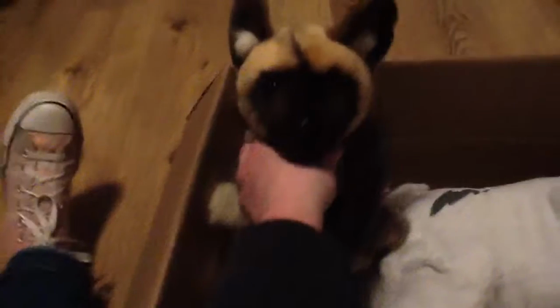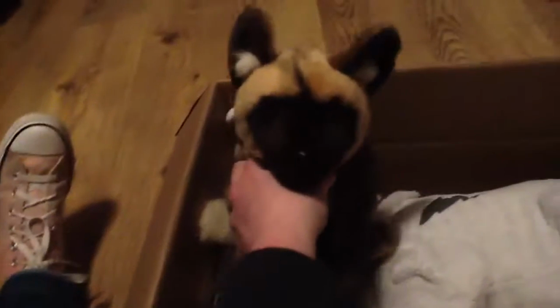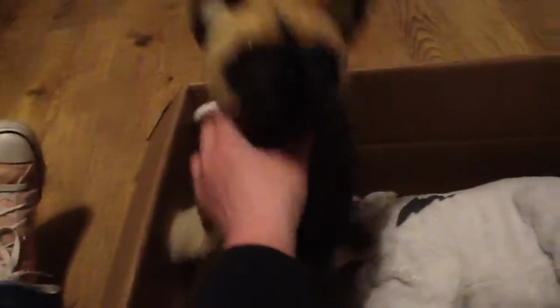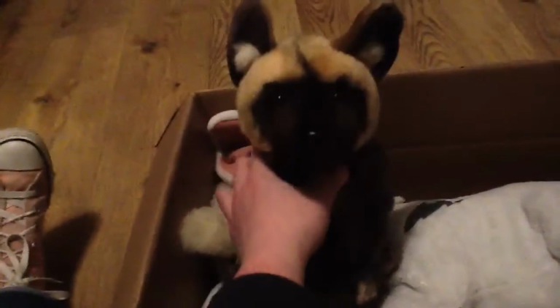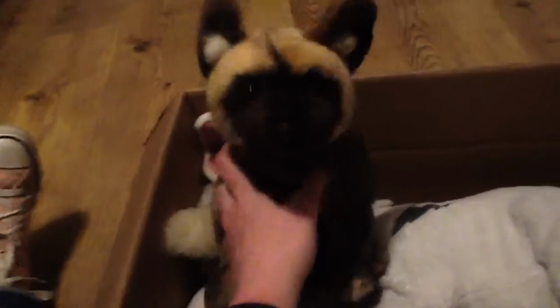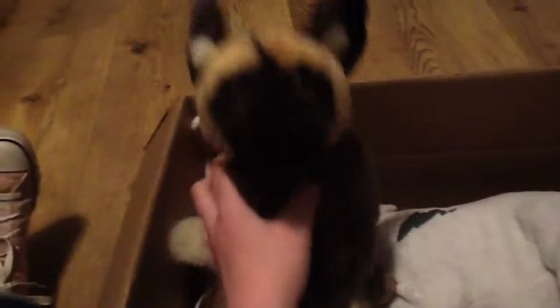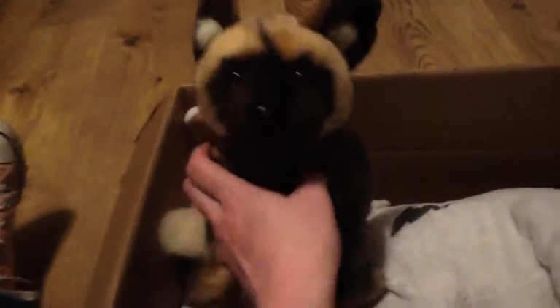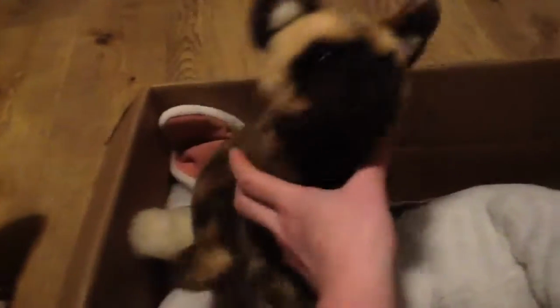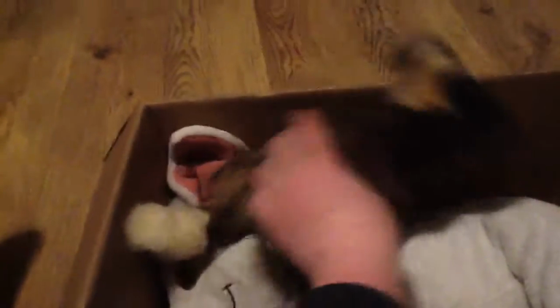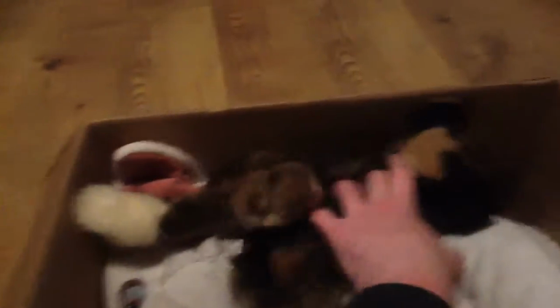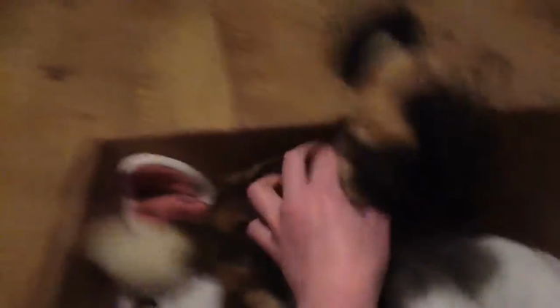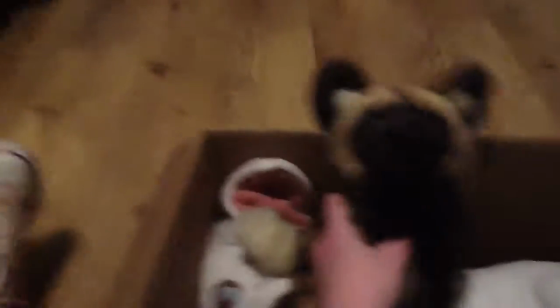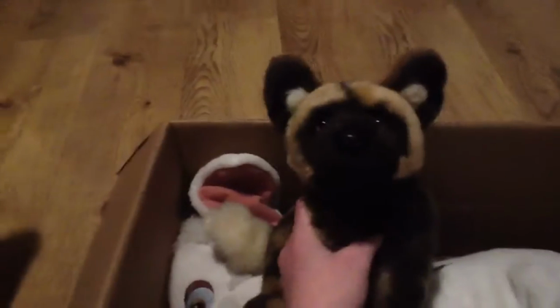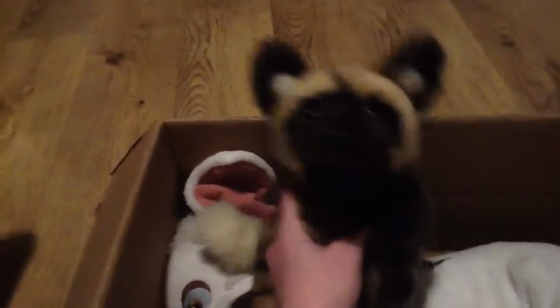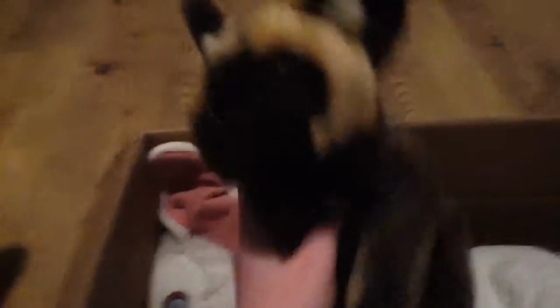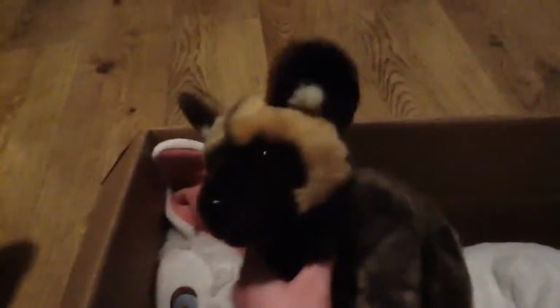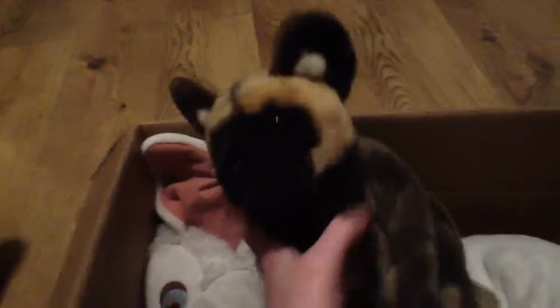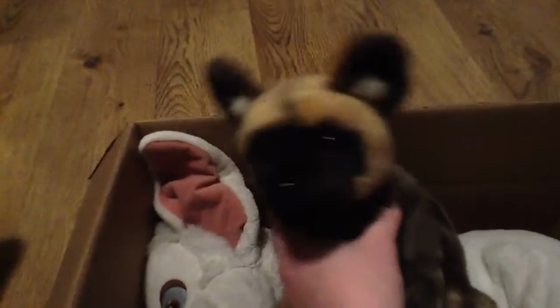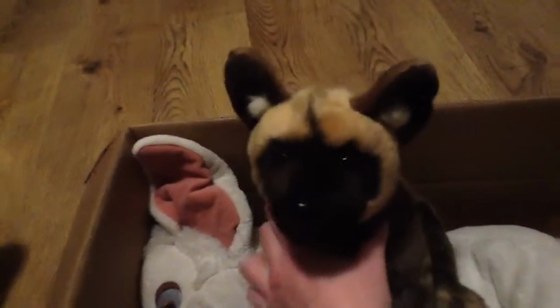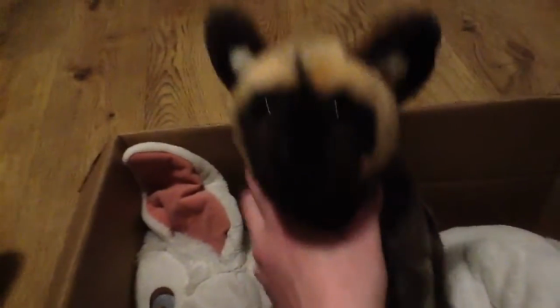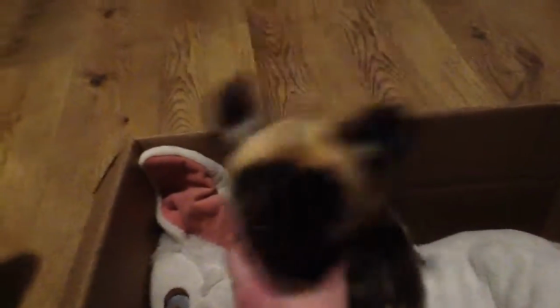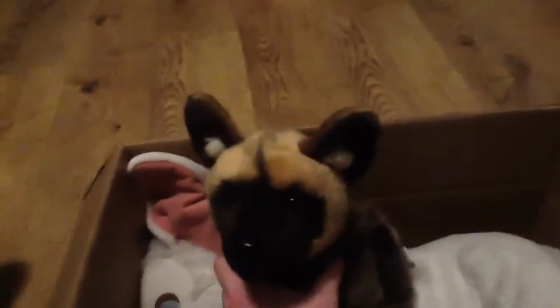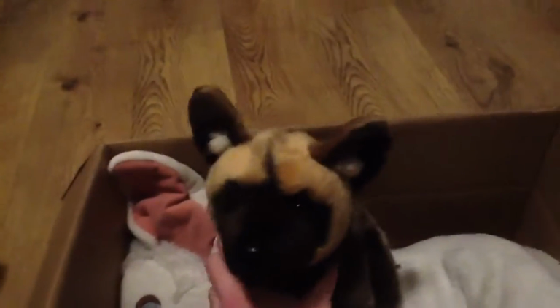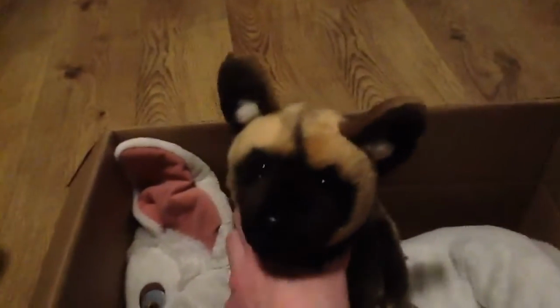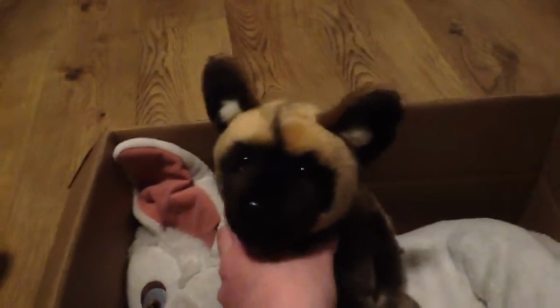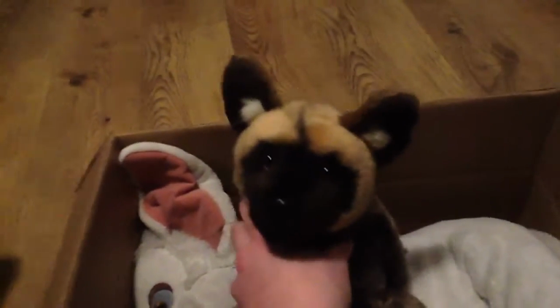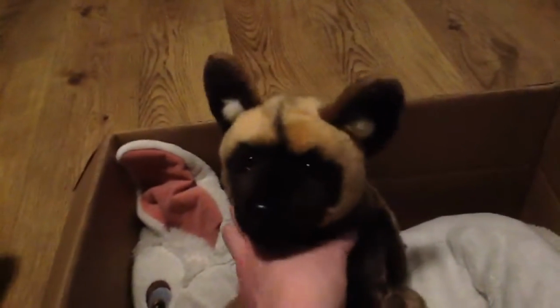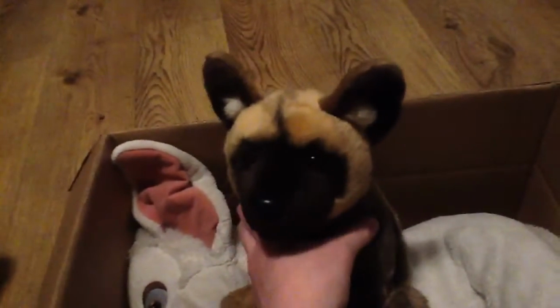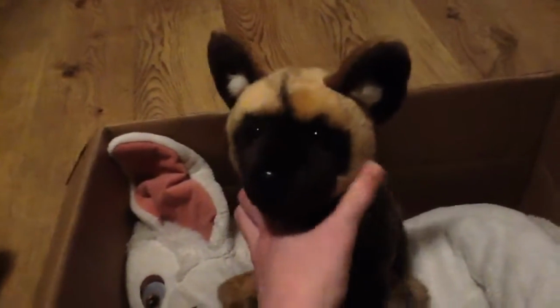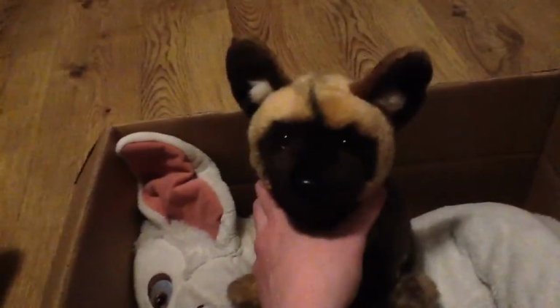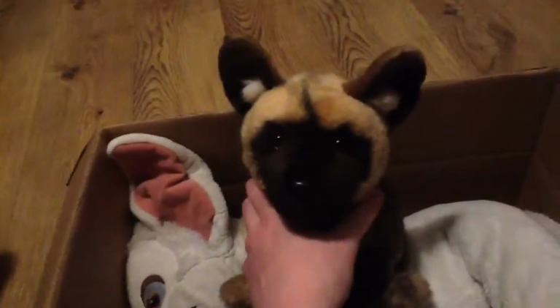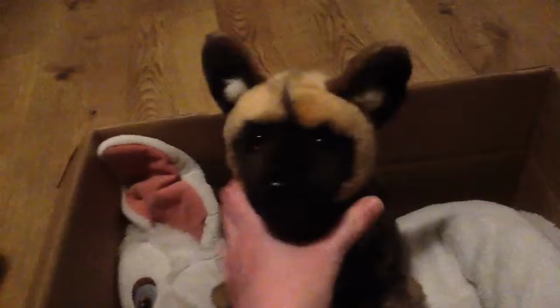Hey everyone, this is Timberkins94 and I'm here with a special video. This is gonna be a trade video for Crywolf.